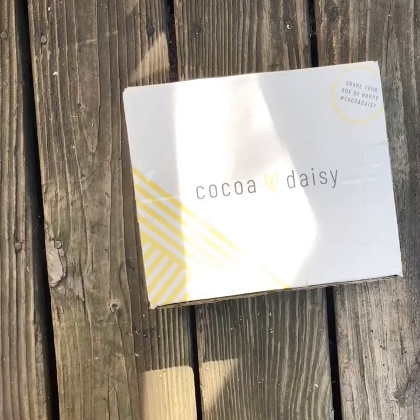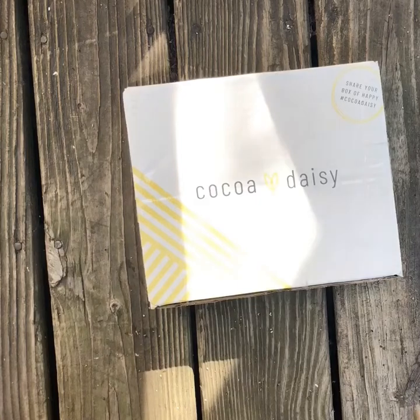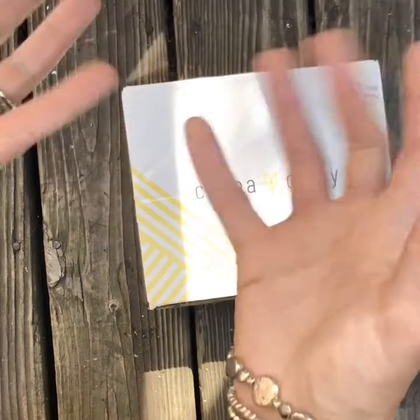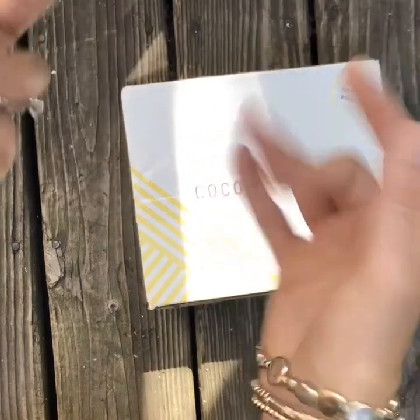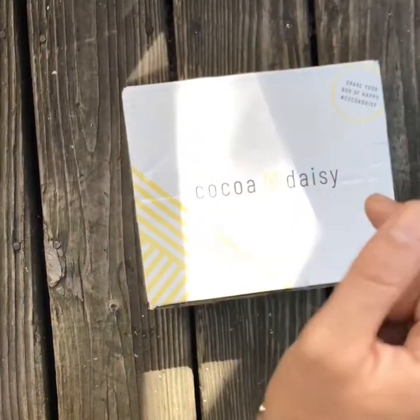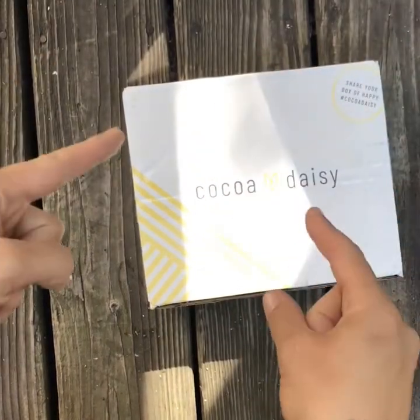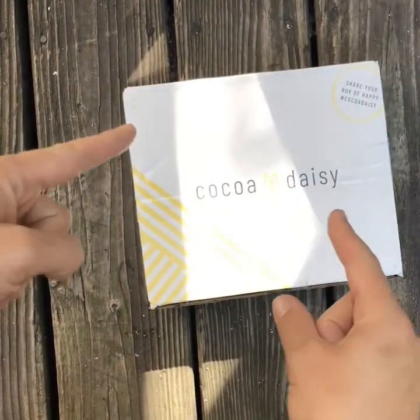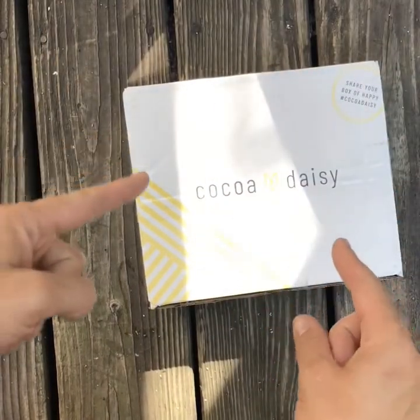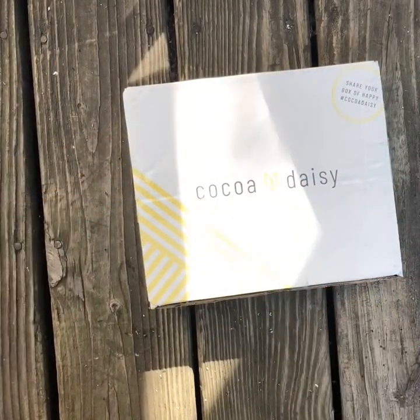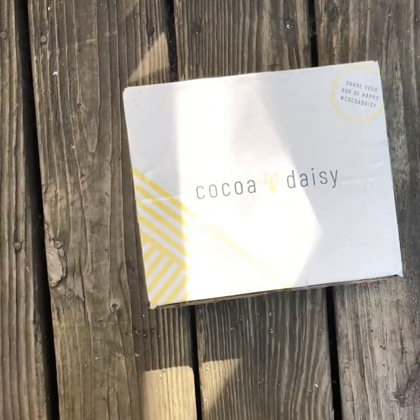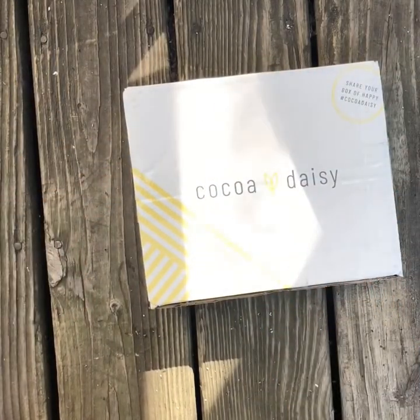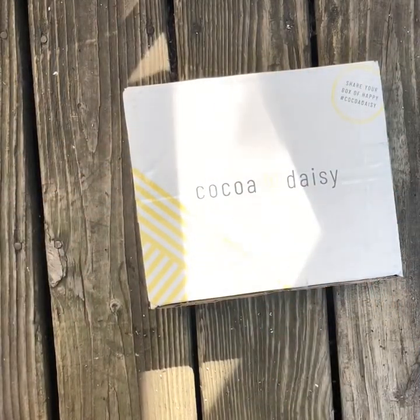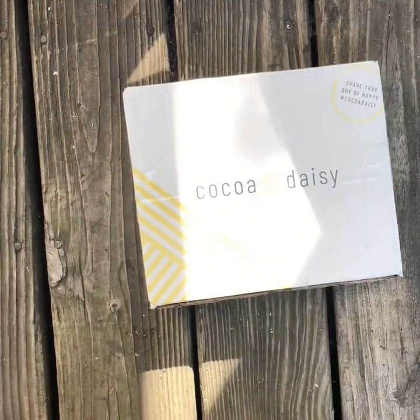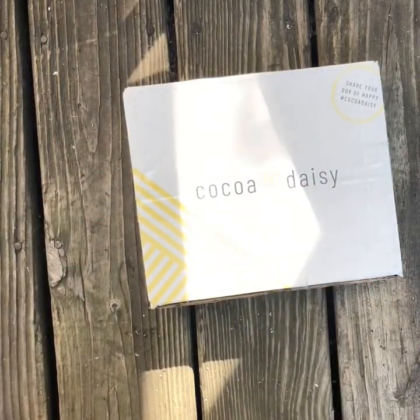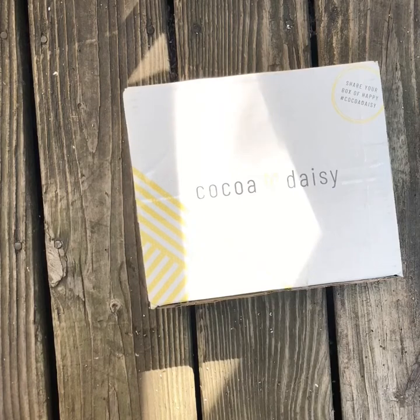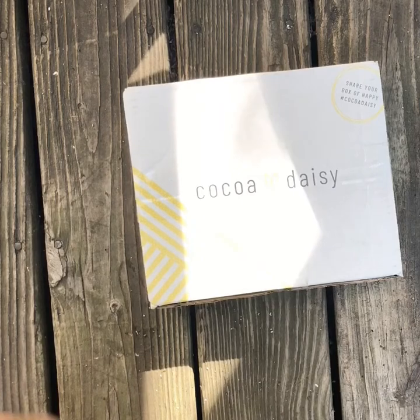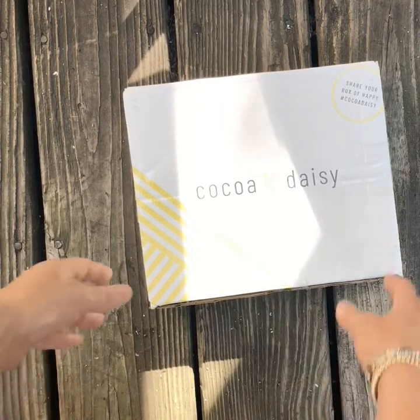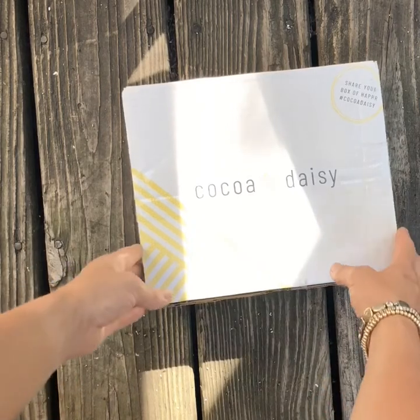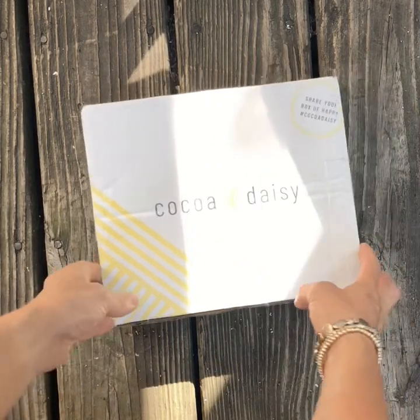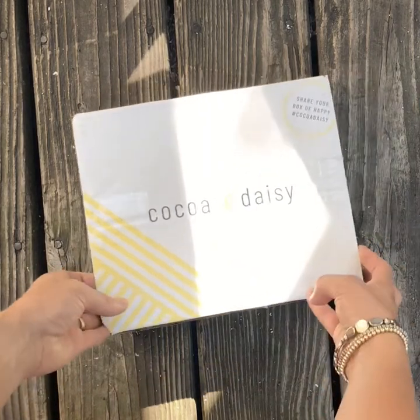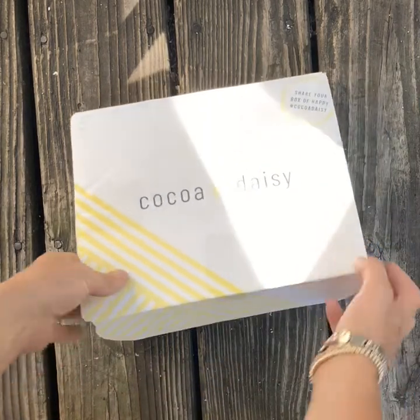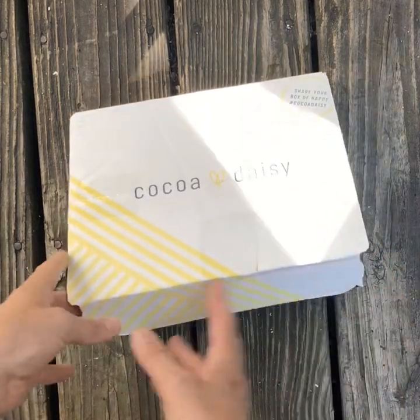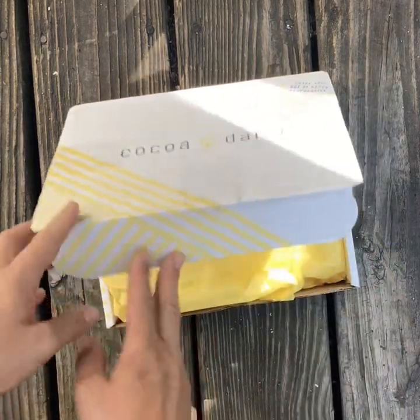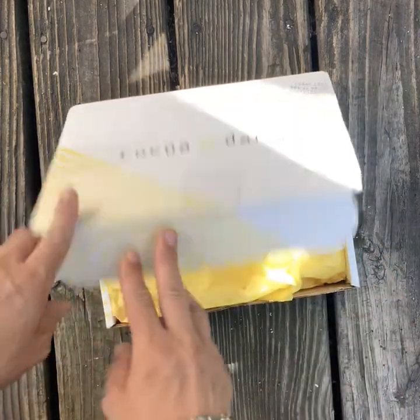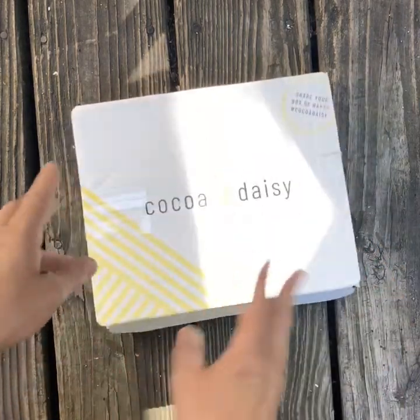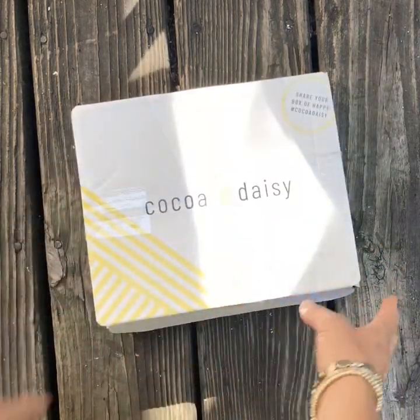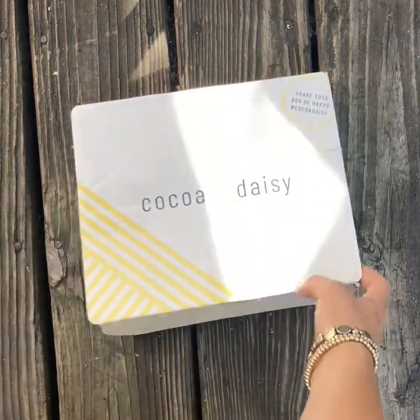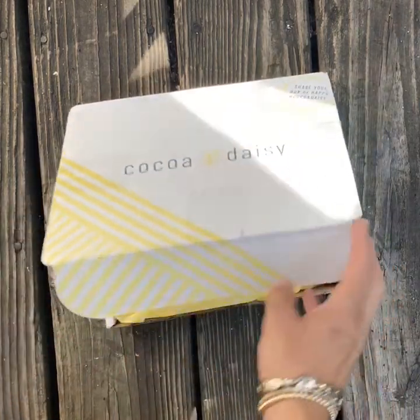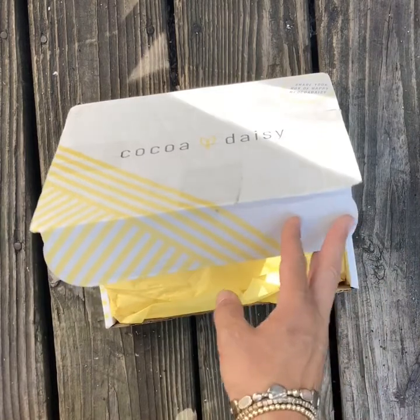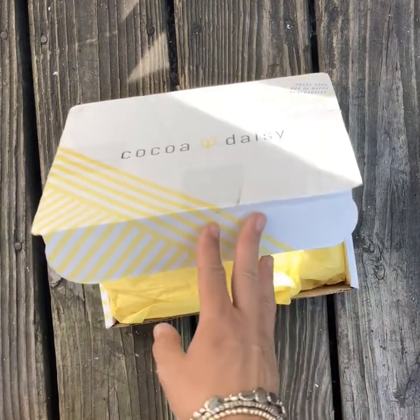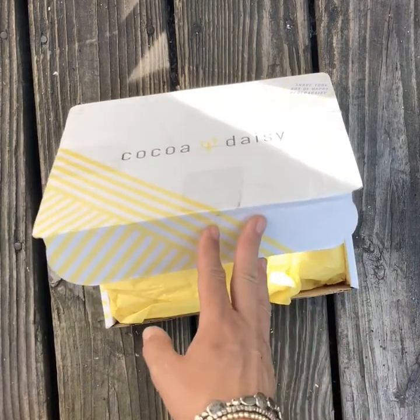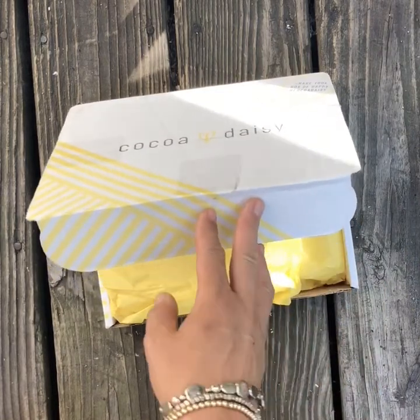What's up guys? So my Coco Daisy box, the August kit just arrived and I cannot wait to redo my planner setup with these beautiful papers and embellishments.